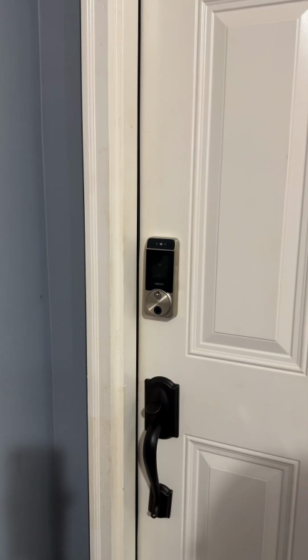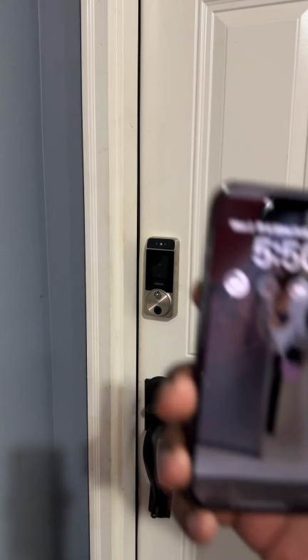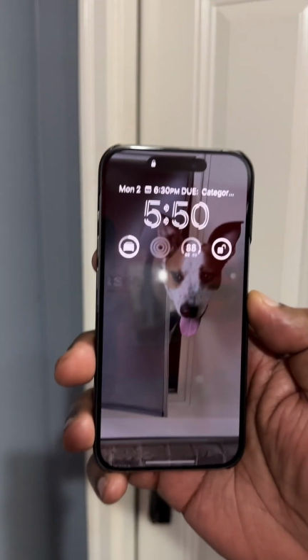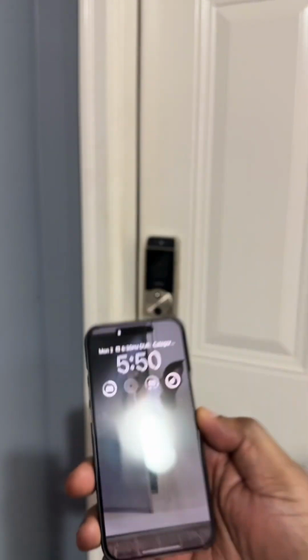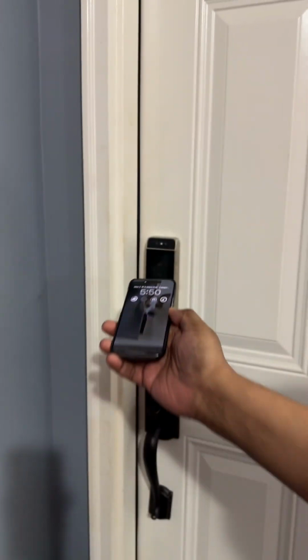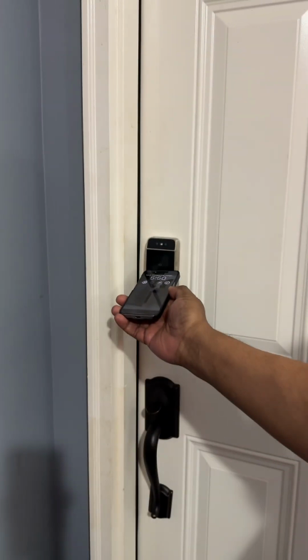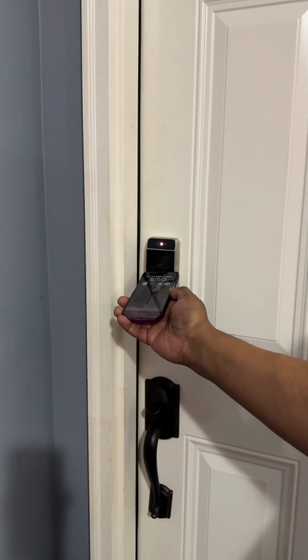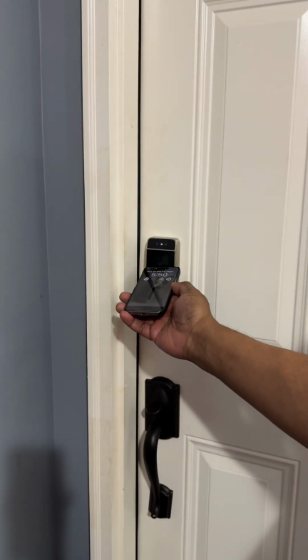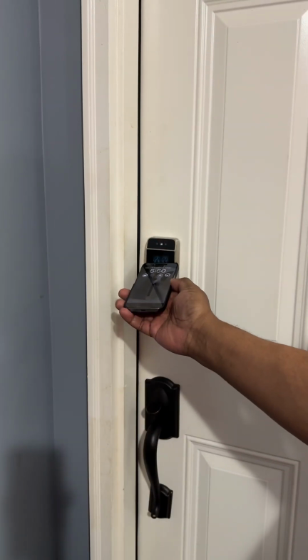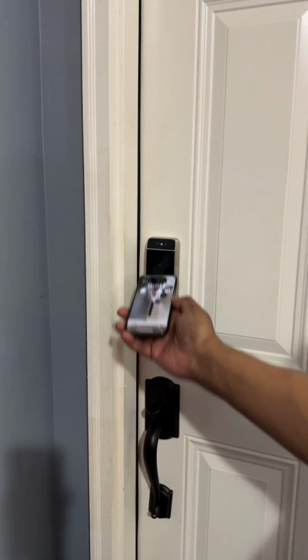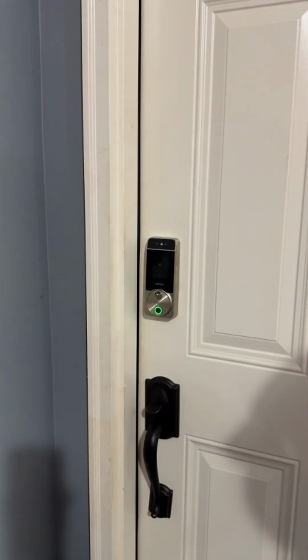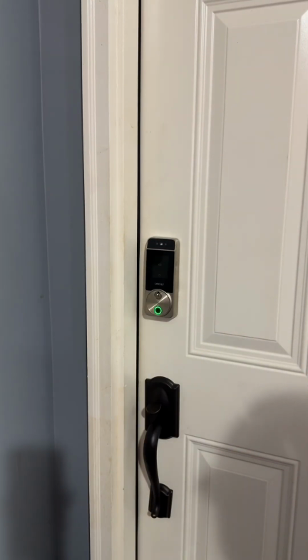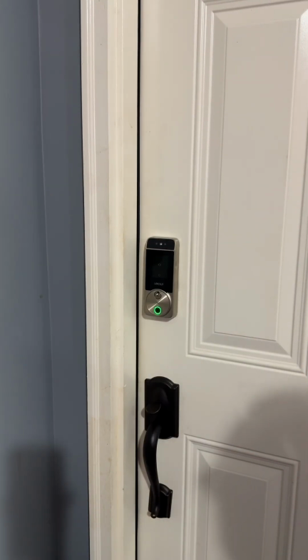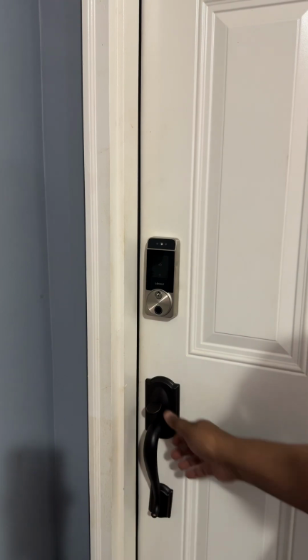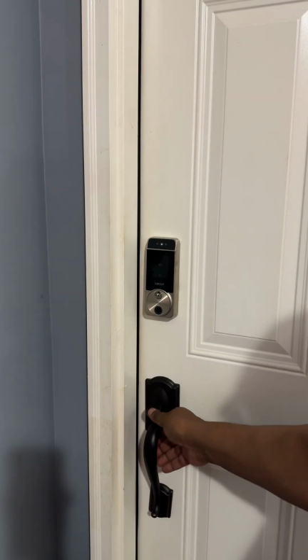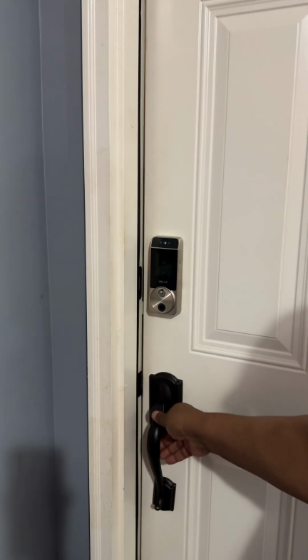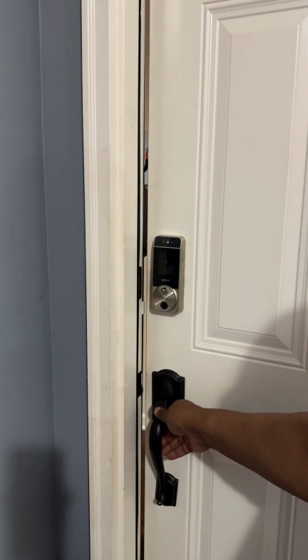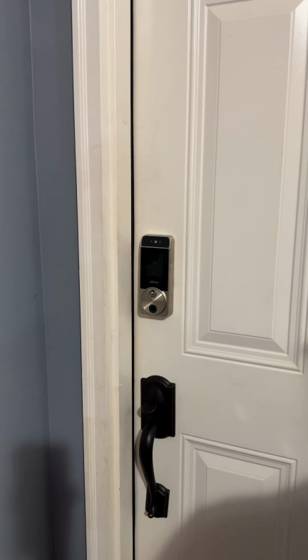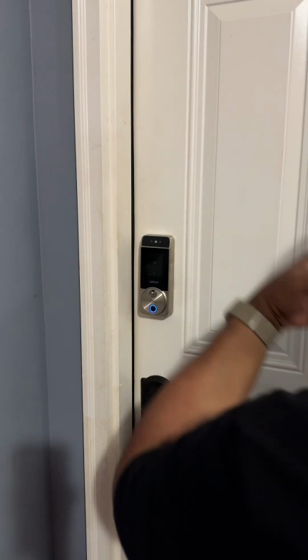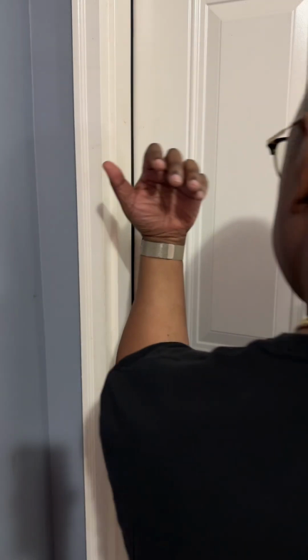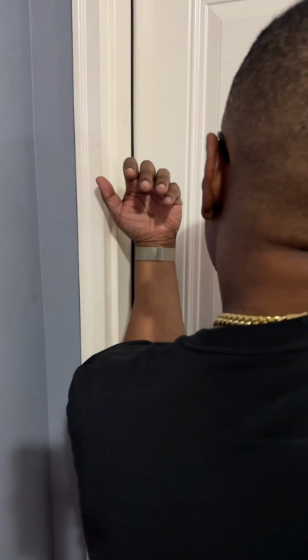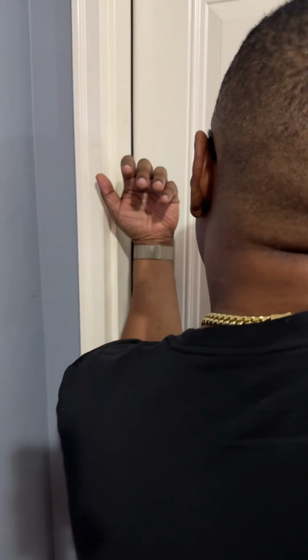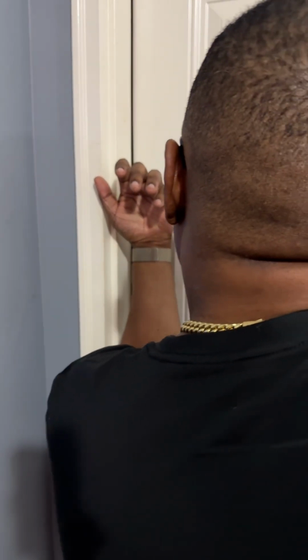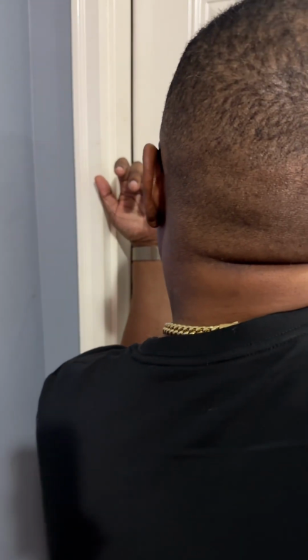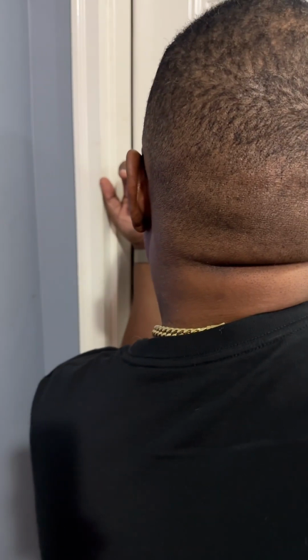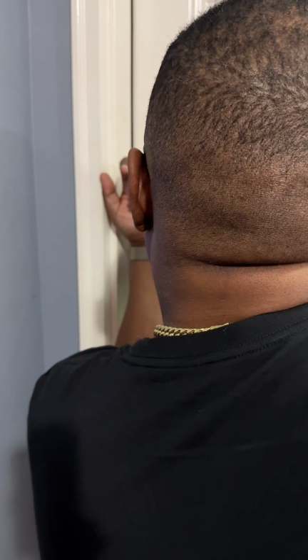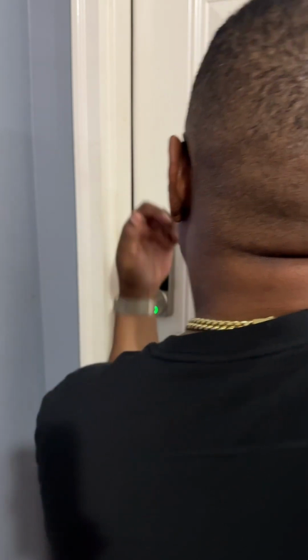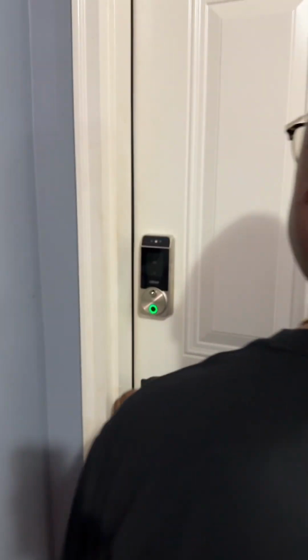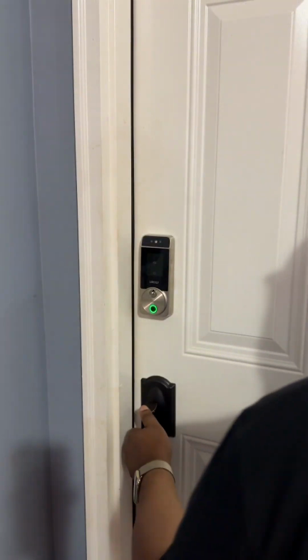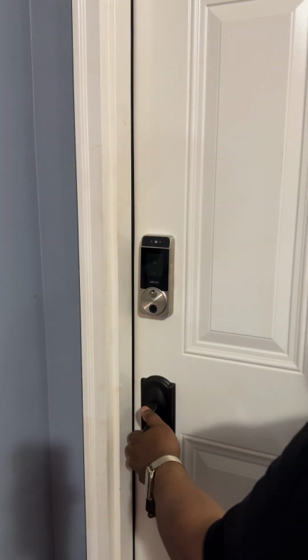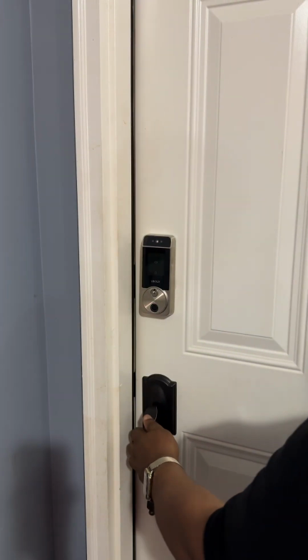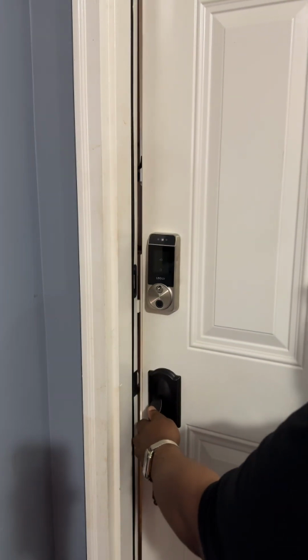The next way is a longtime favorite — it's Apple Home Key support, where I just wave my phone in front of it and it just unlocks the door. Home Key also works with Apple Watch, so just wave your watch in front of it if you don't have your phone with you, and you can also just unlock the door.